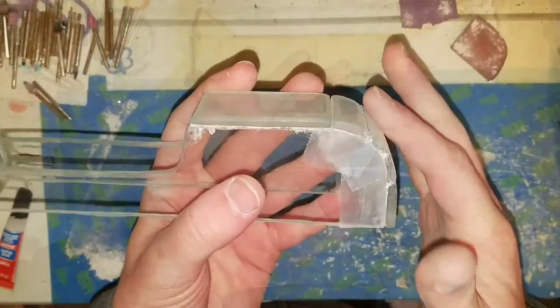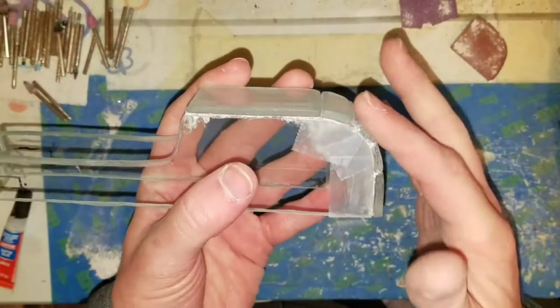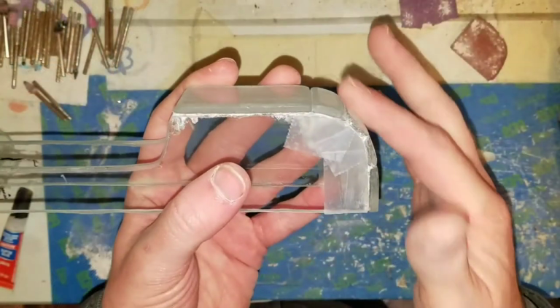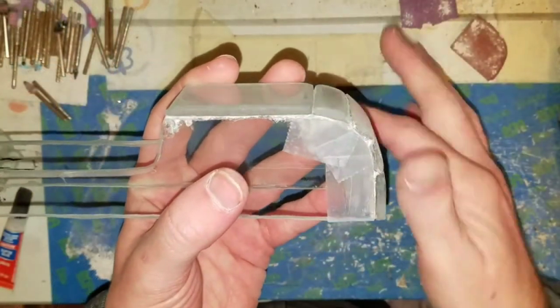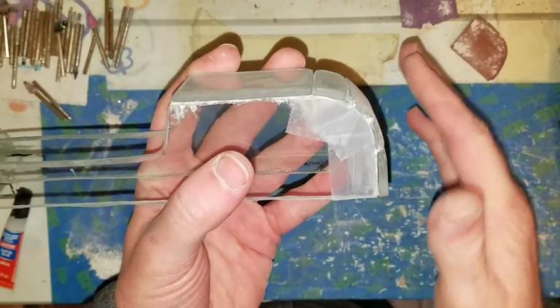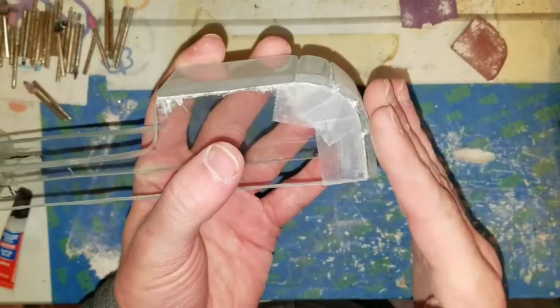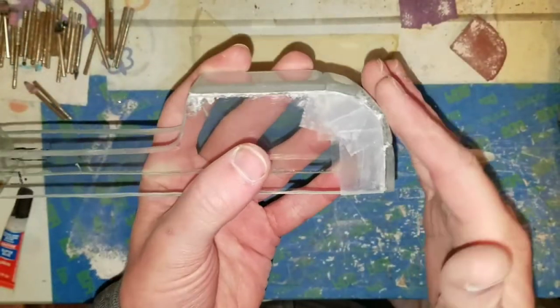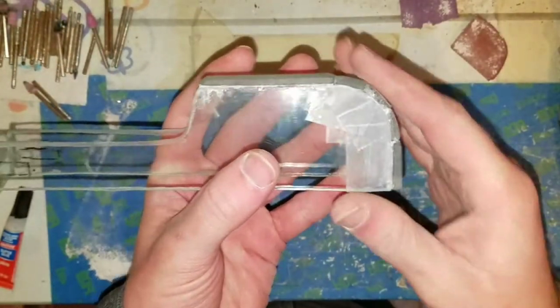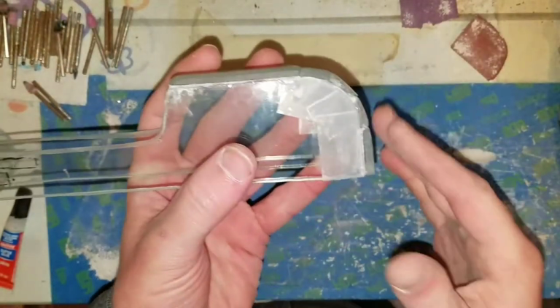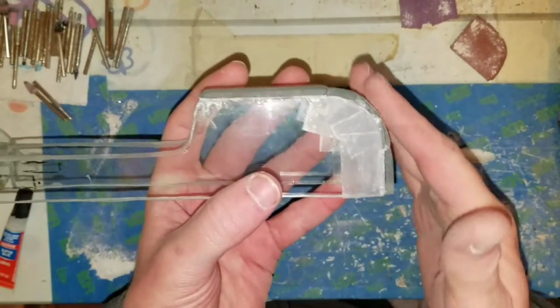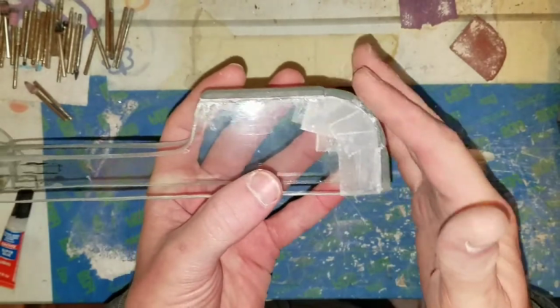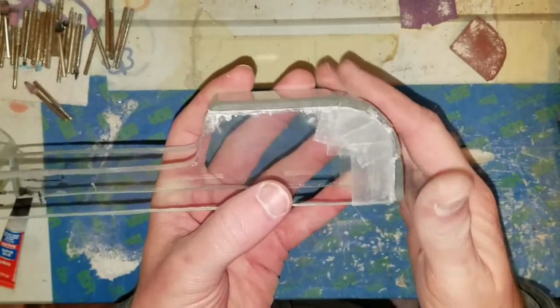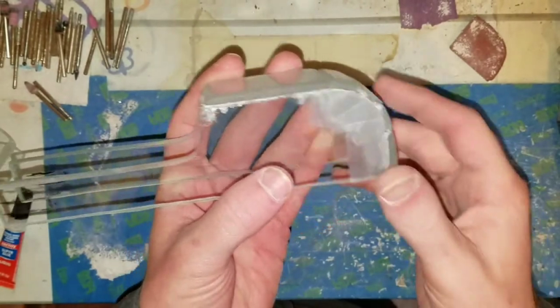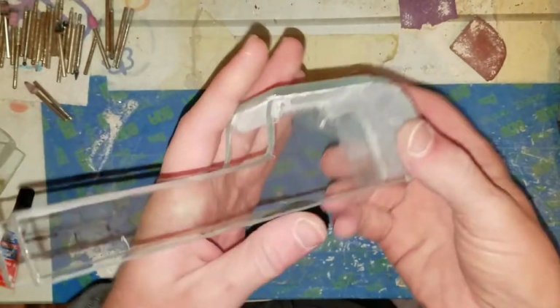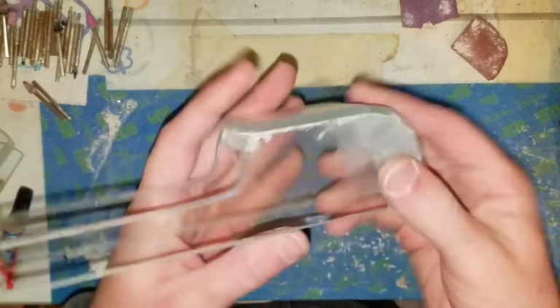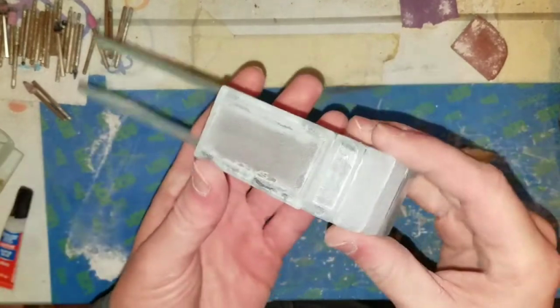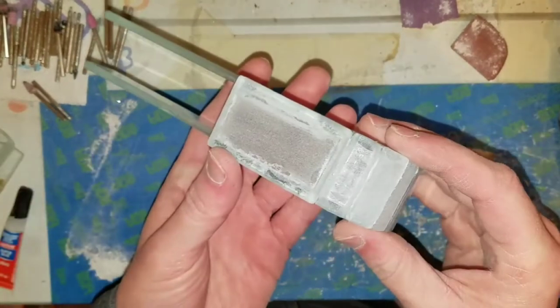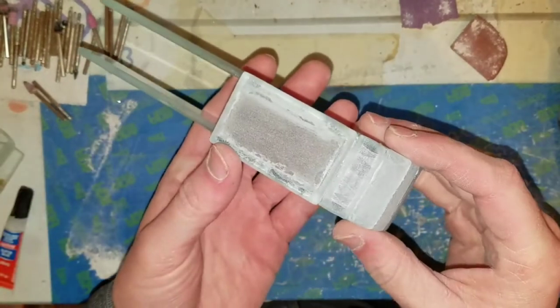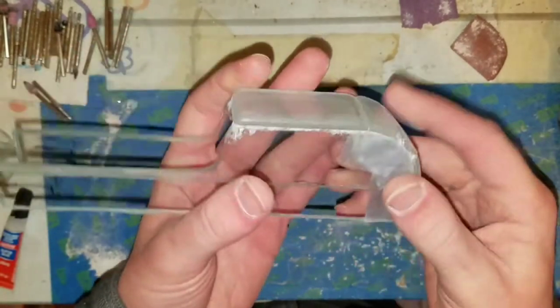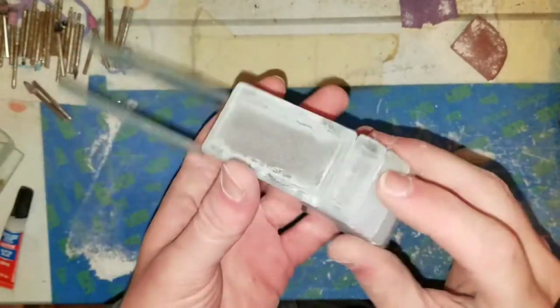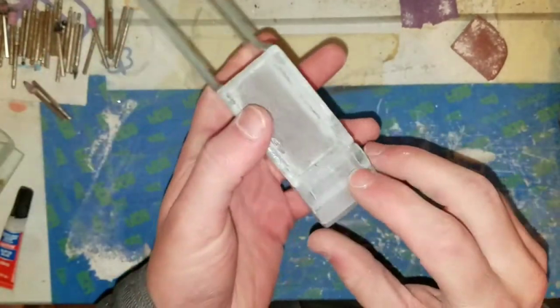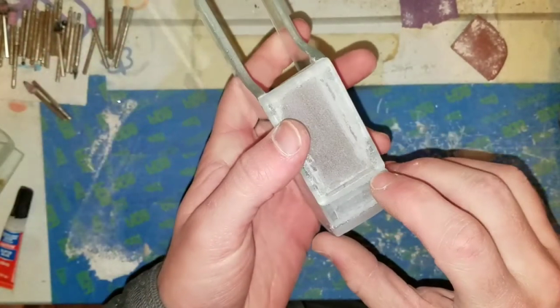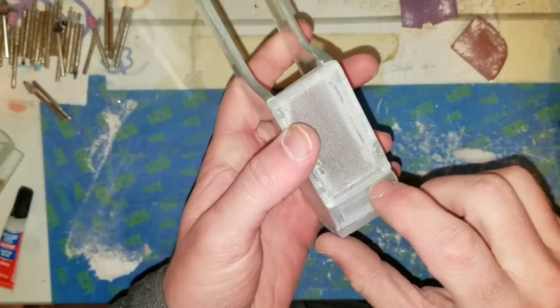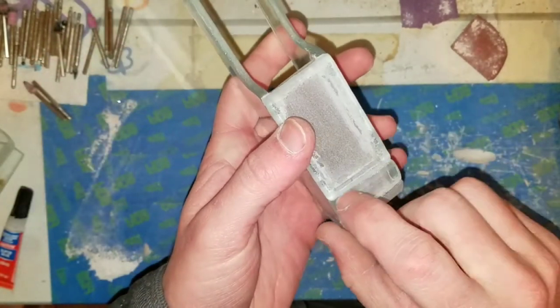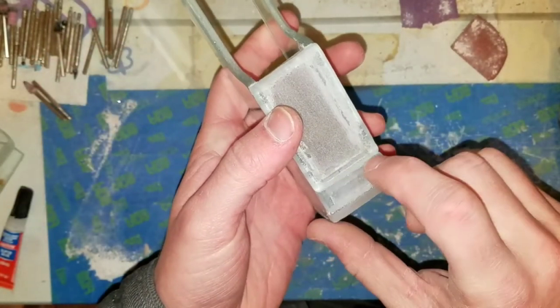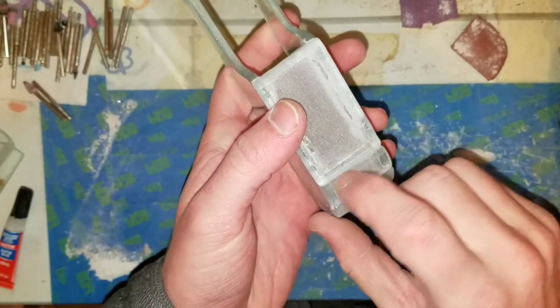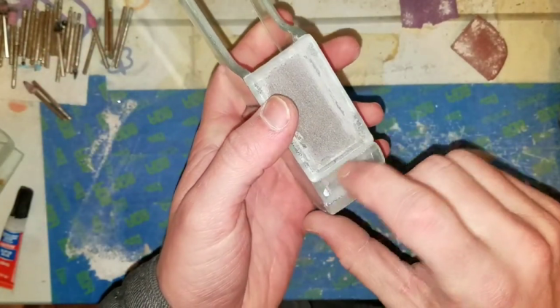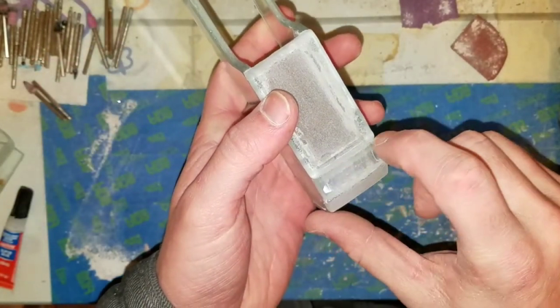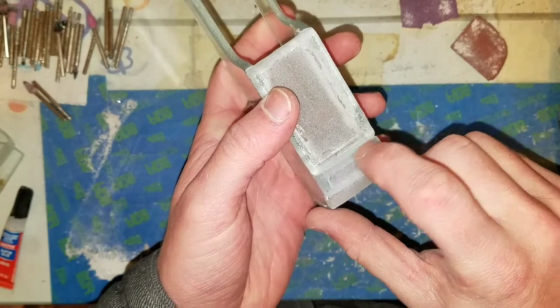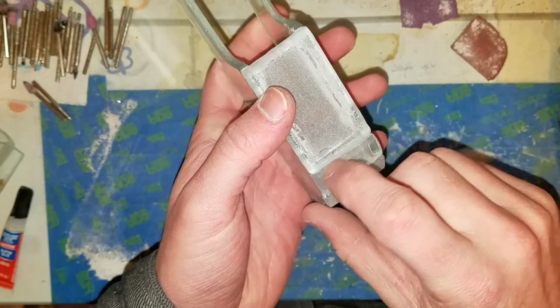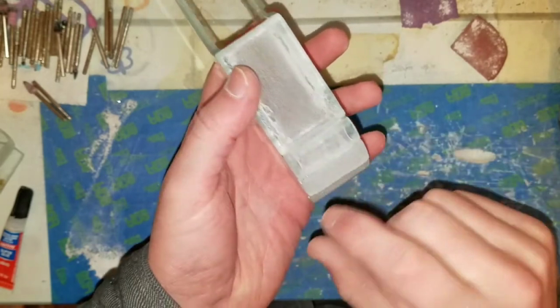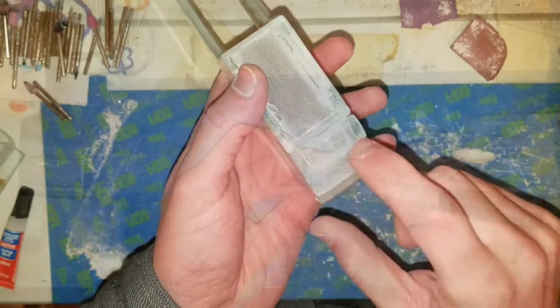I'm going to fill these gaps here with glass dust and super glue, and while that dries I'm going to cut out the sliders for the top.